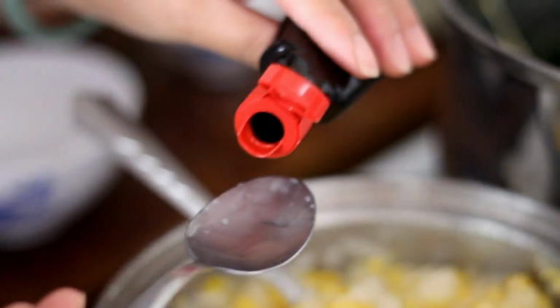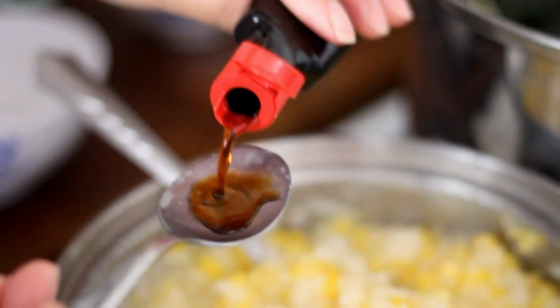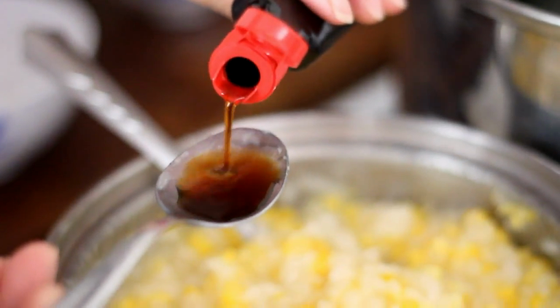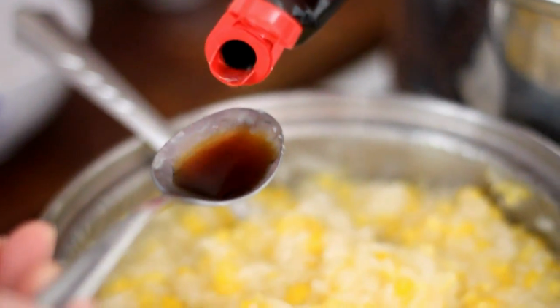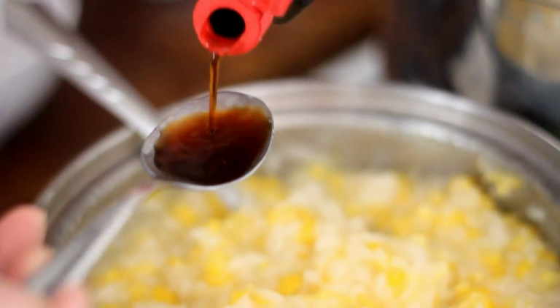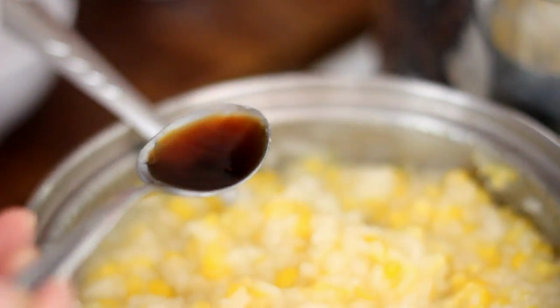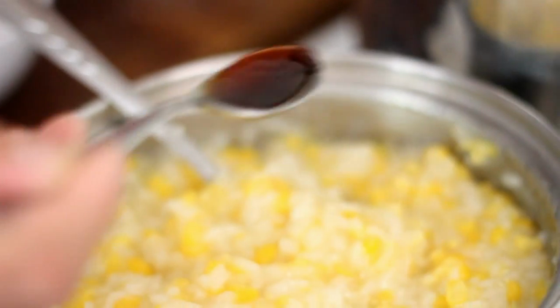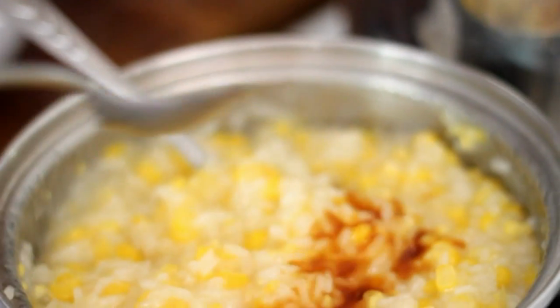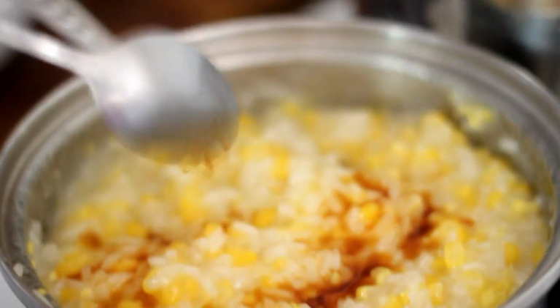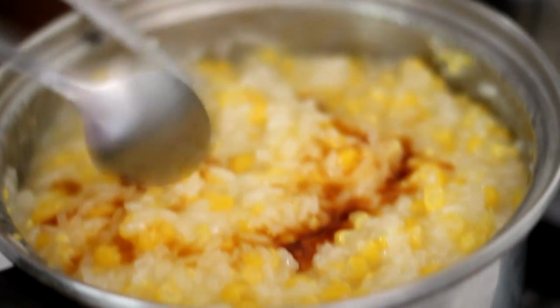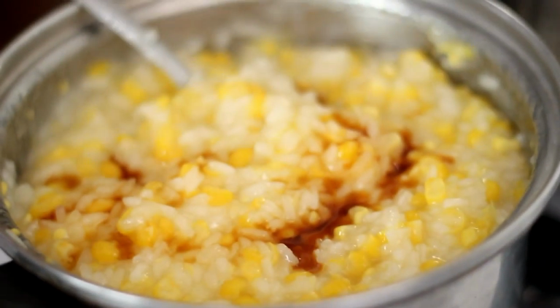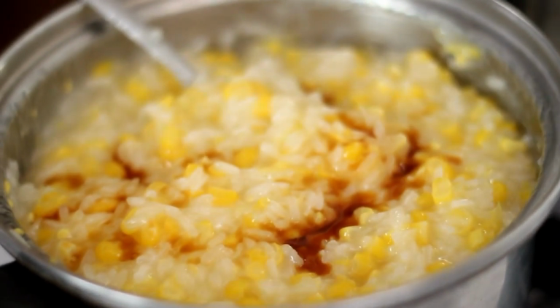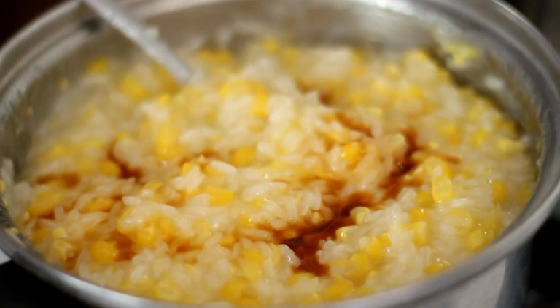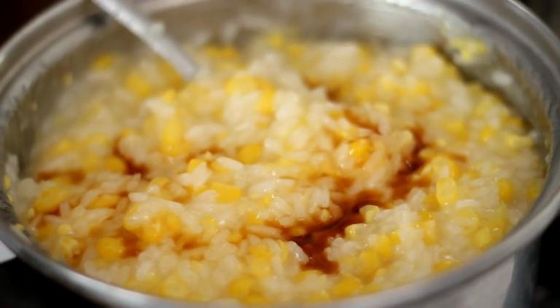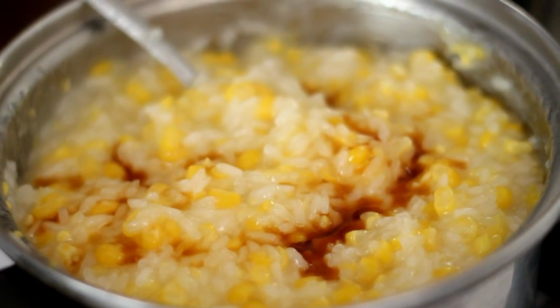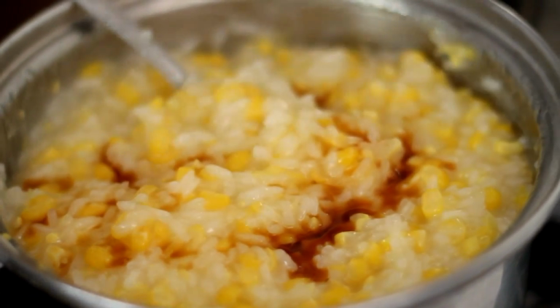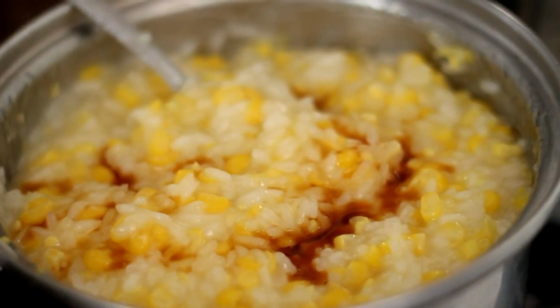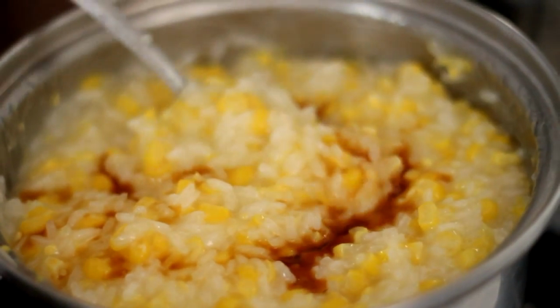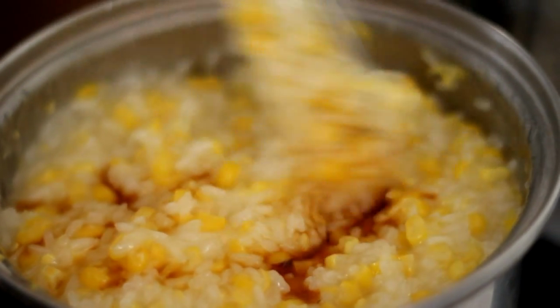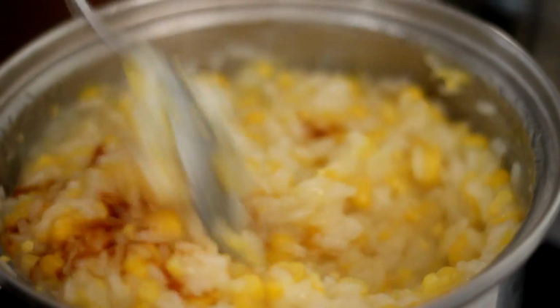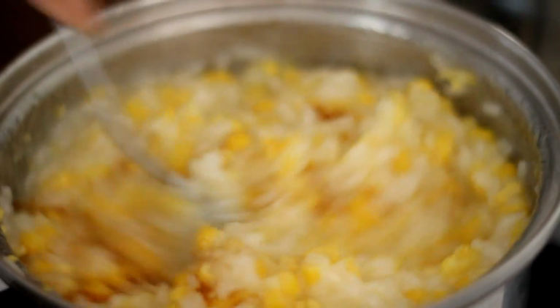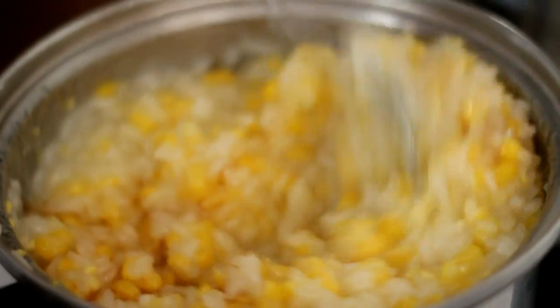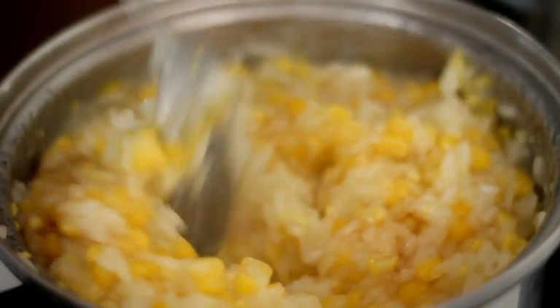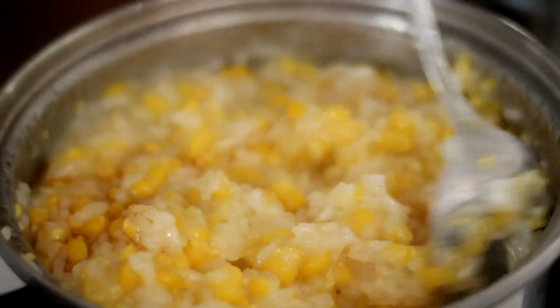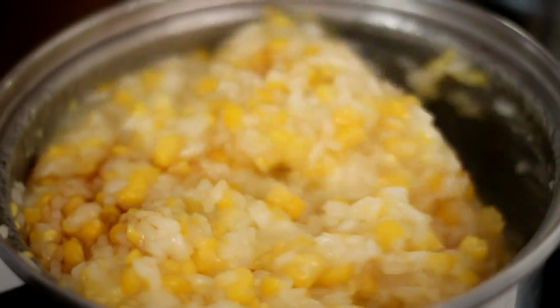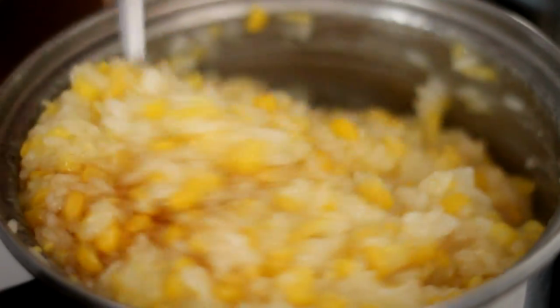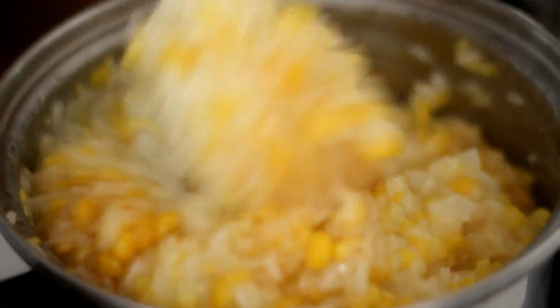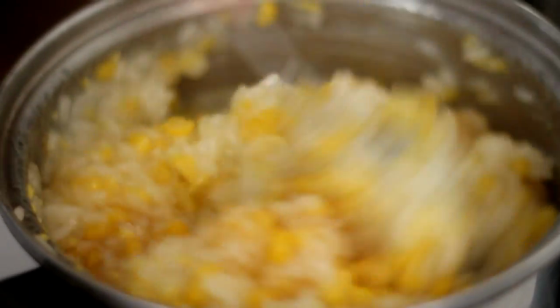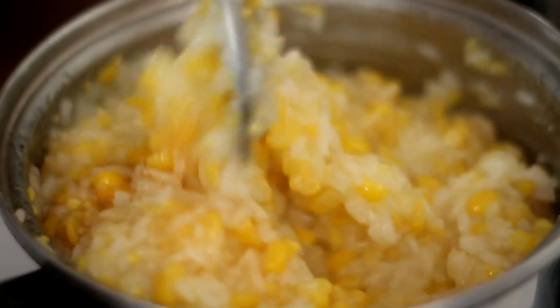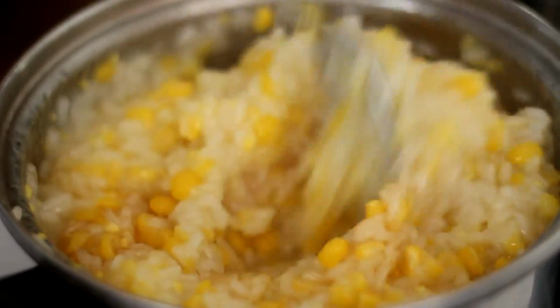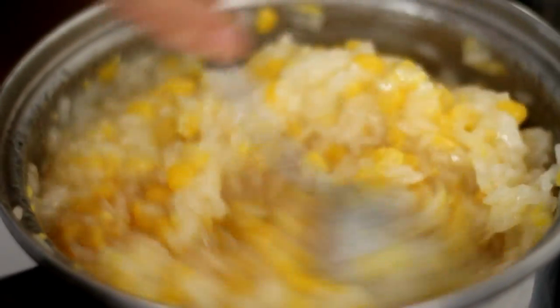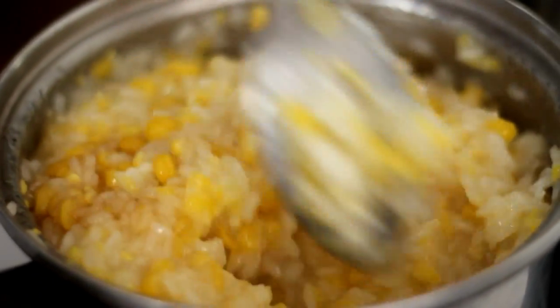Add in 1 tablespoon of vanilla extract and mix until it has a pasty texture. If you don't like your pudding to be so thick, you can add more water.